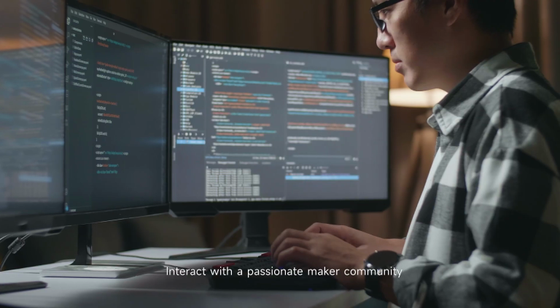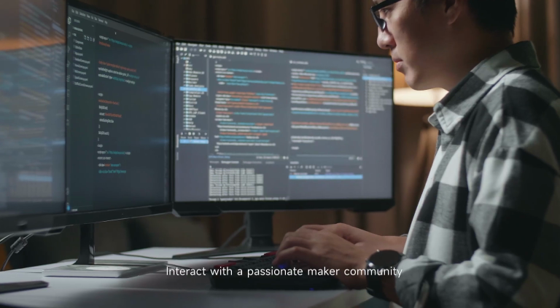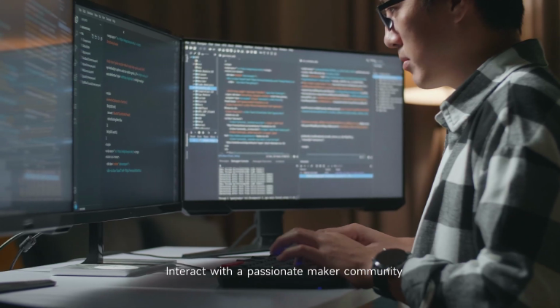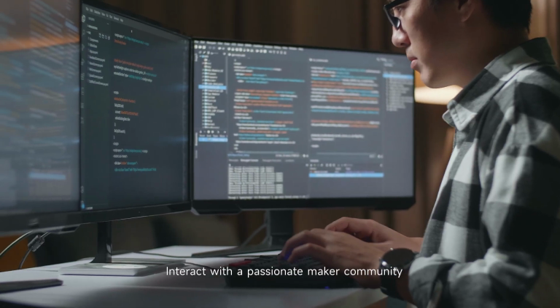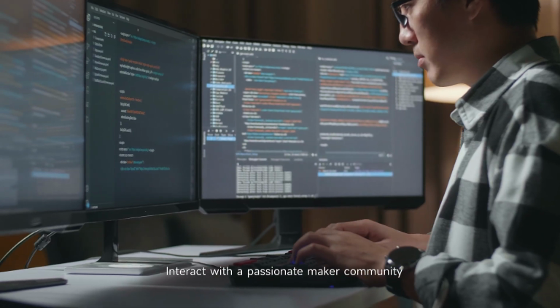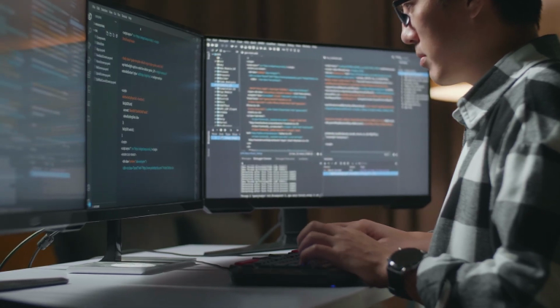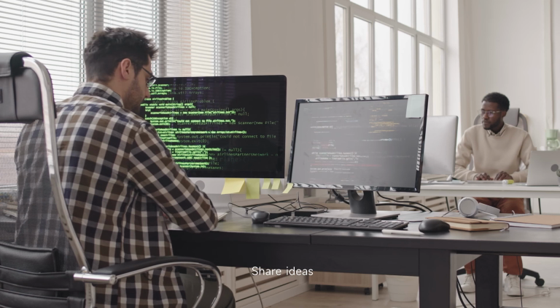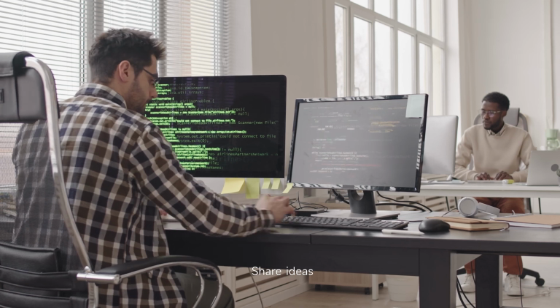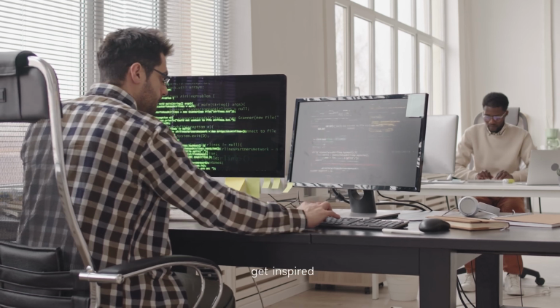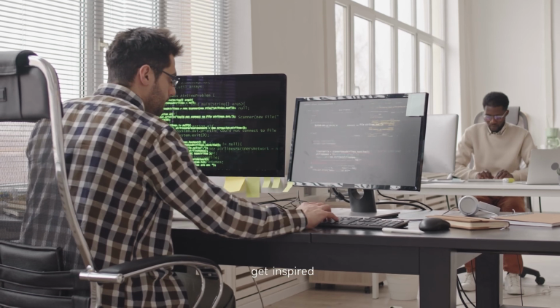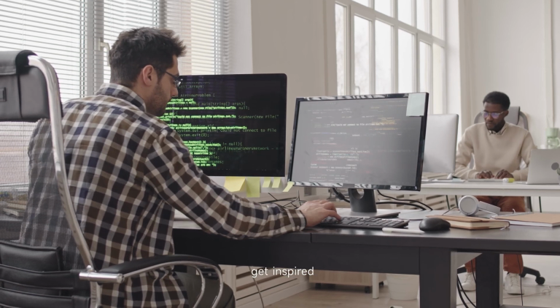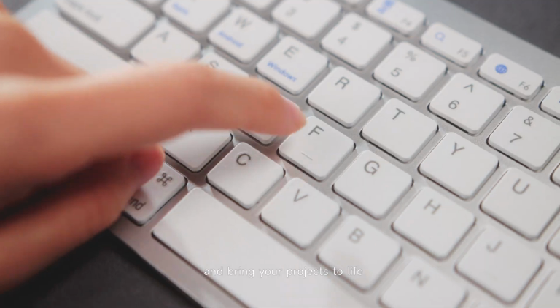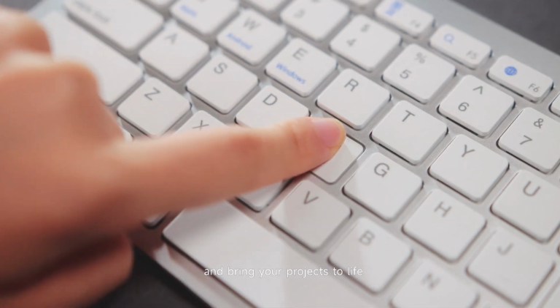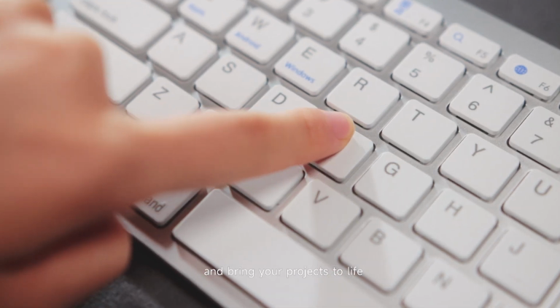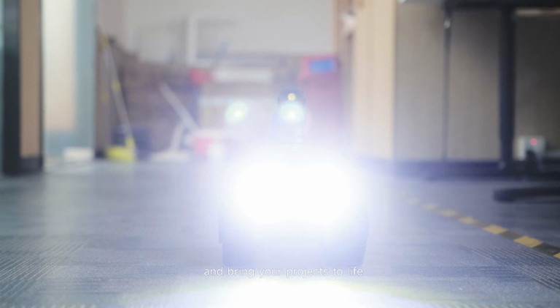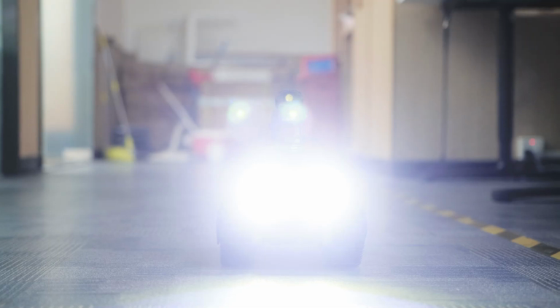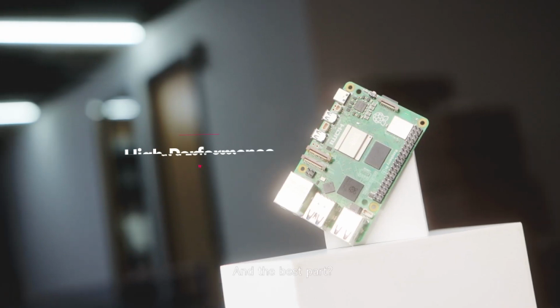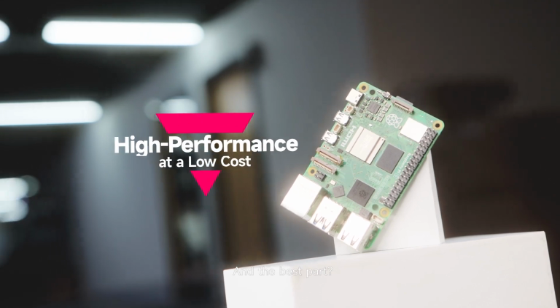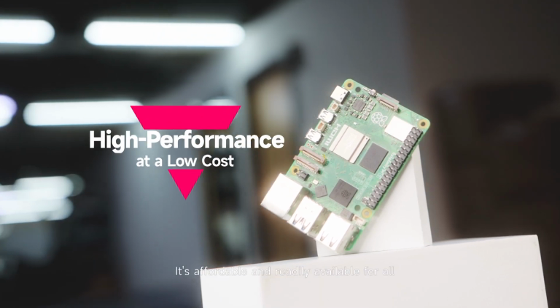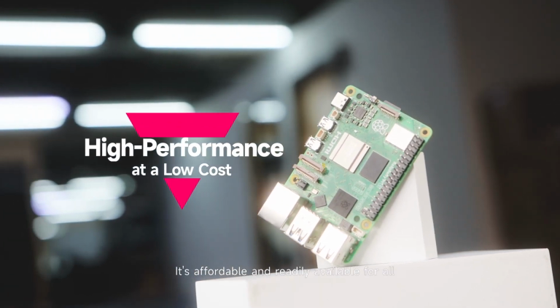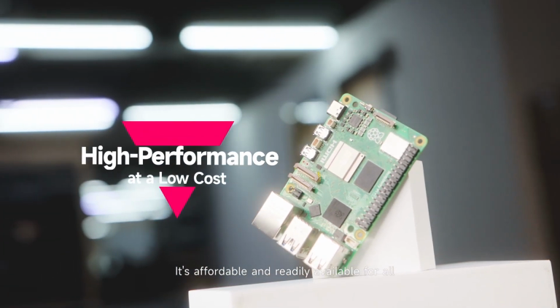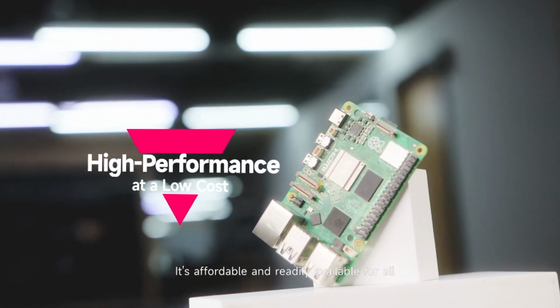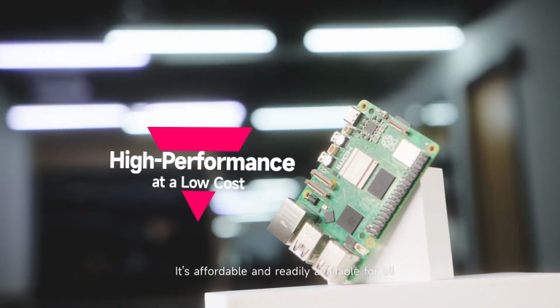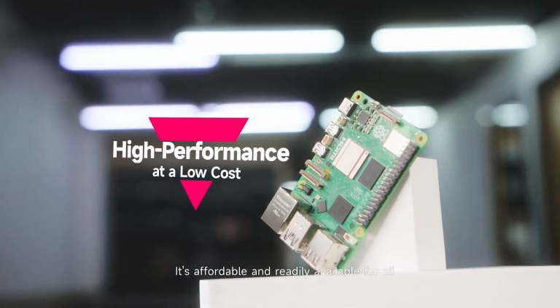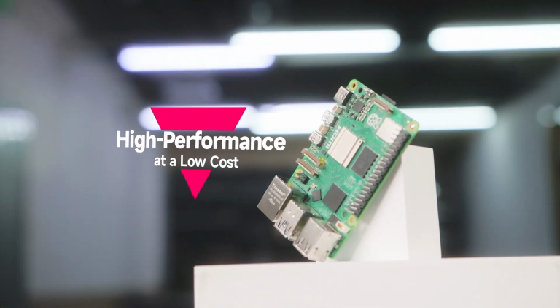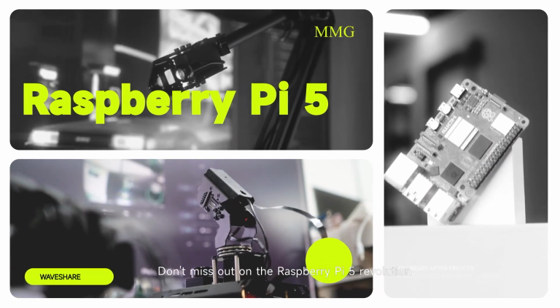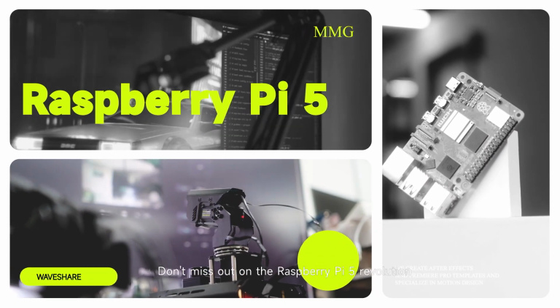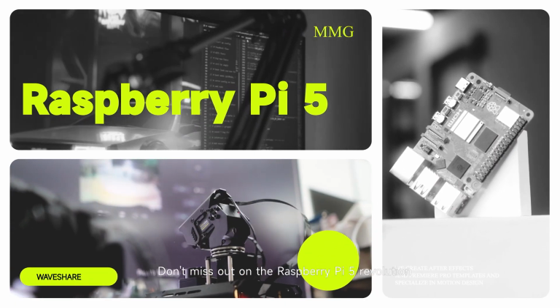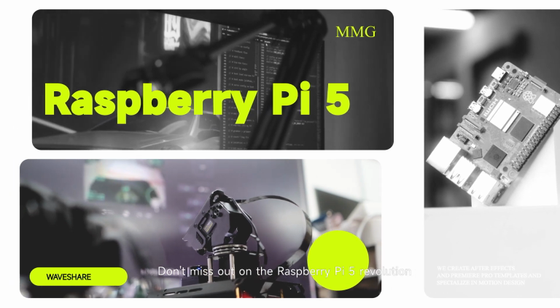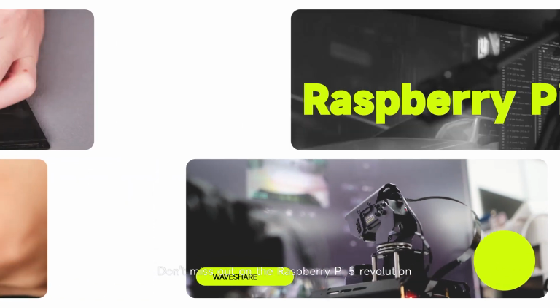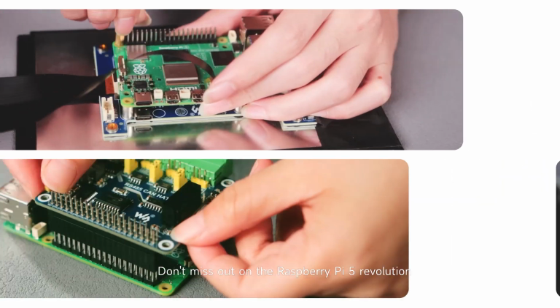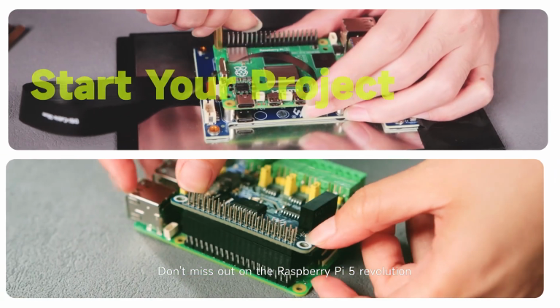Interact with a passionate maker community, share ideas, get inspired, and bring your projects to life. And the best part, it's affordable and readily available for all. Don't miss out on the Raspberry Pi 5 revolution.